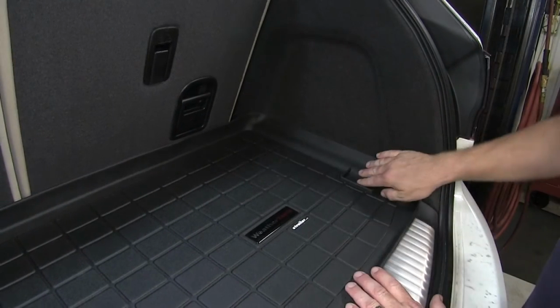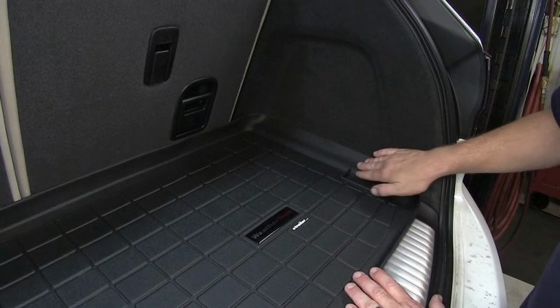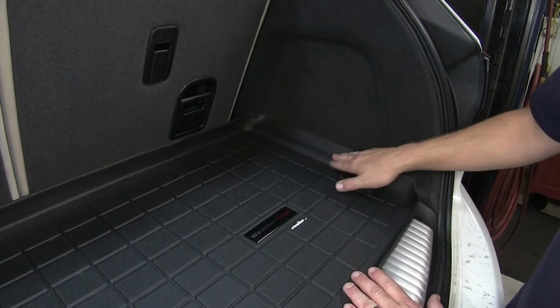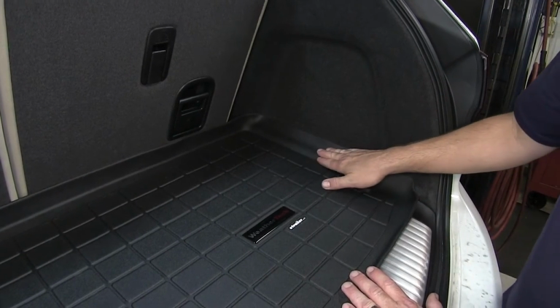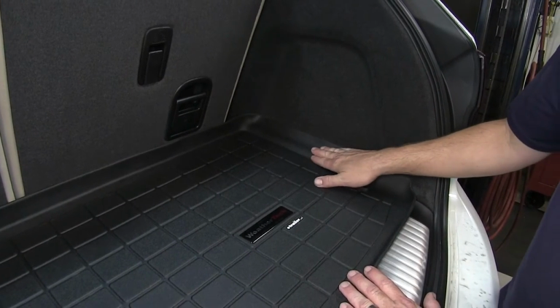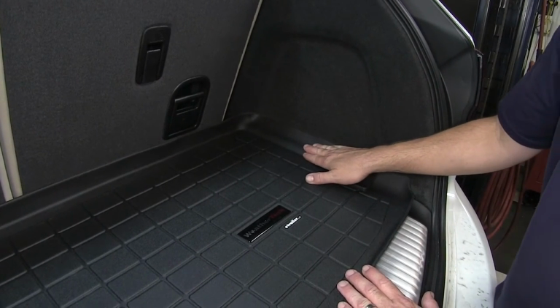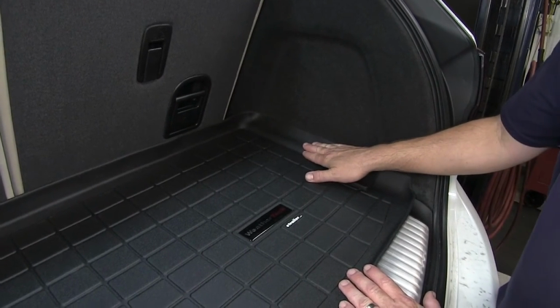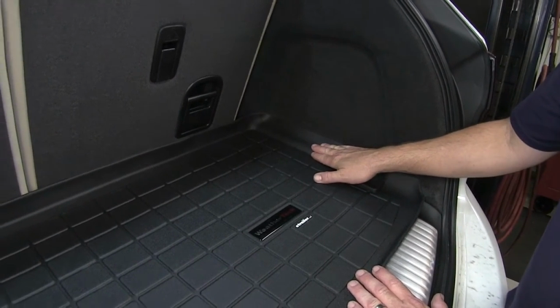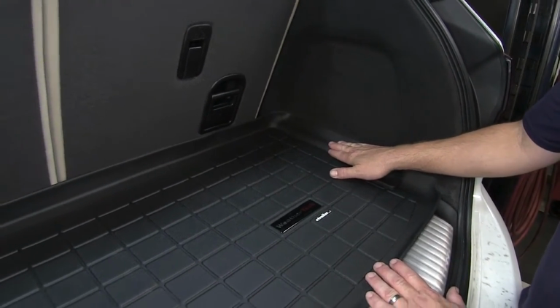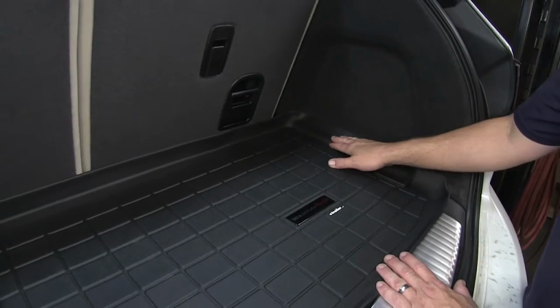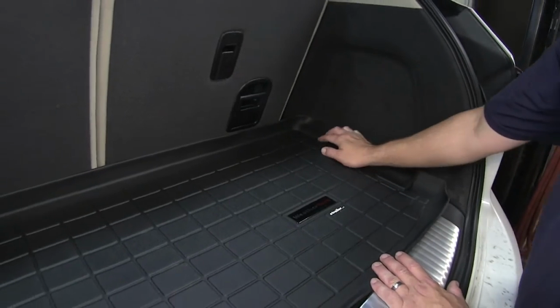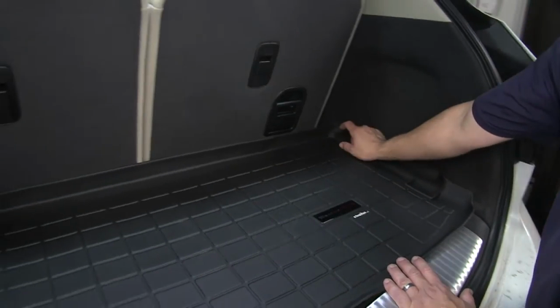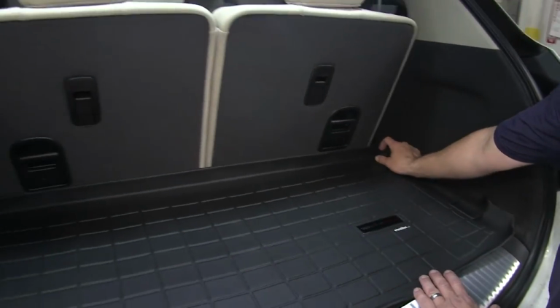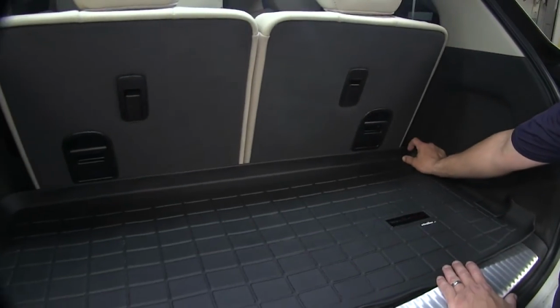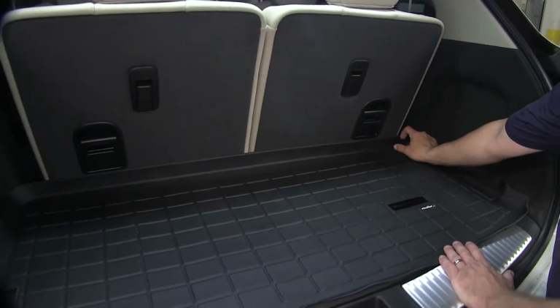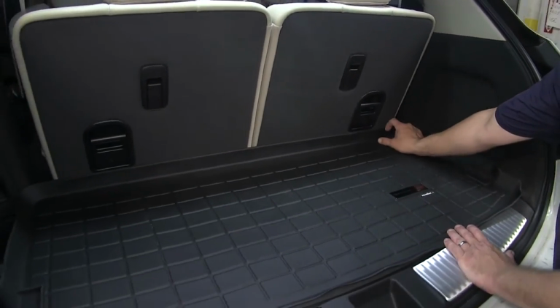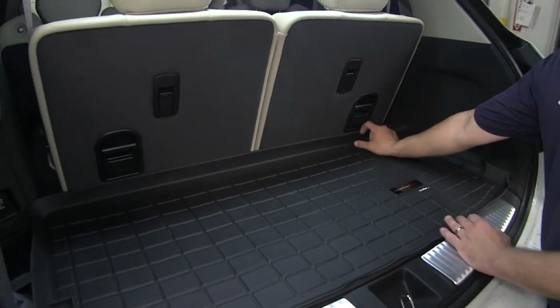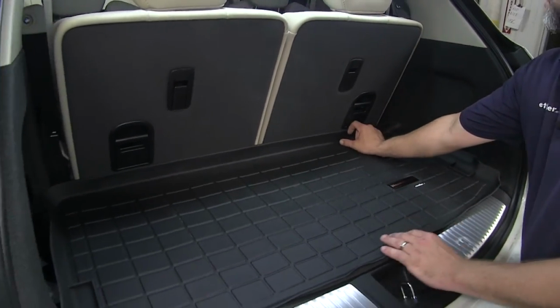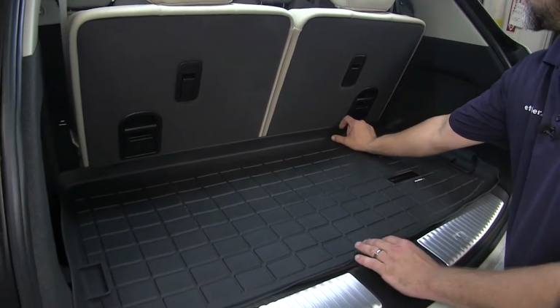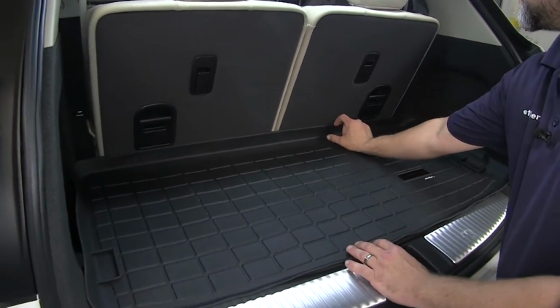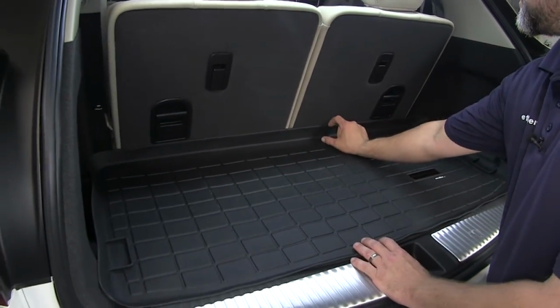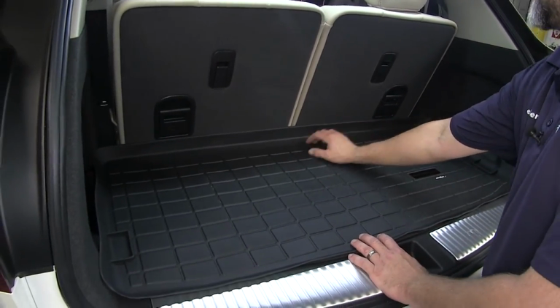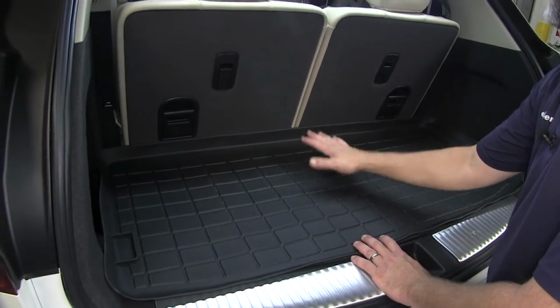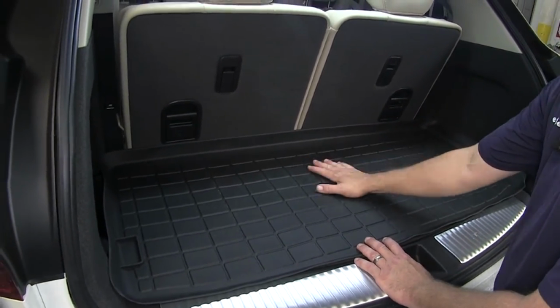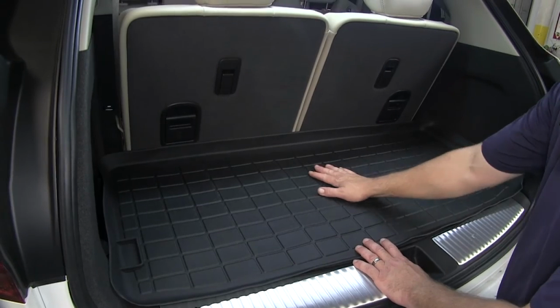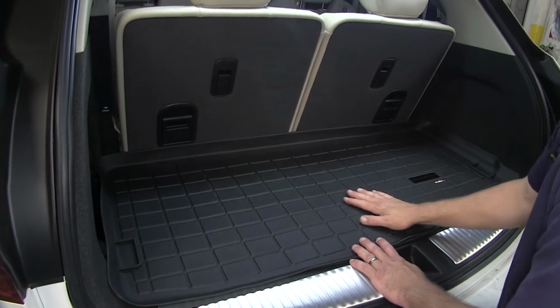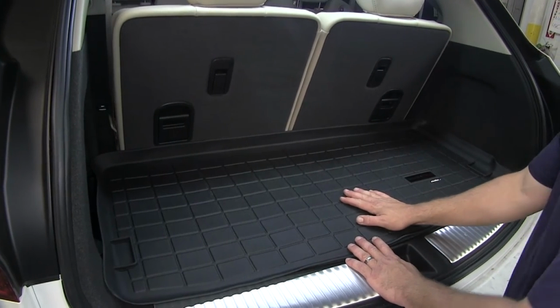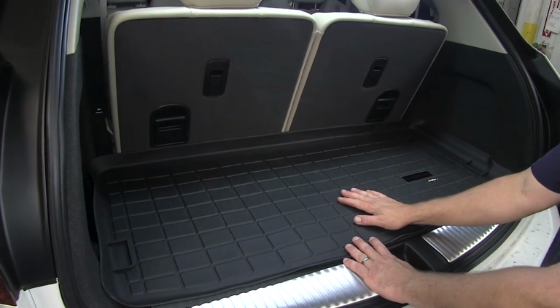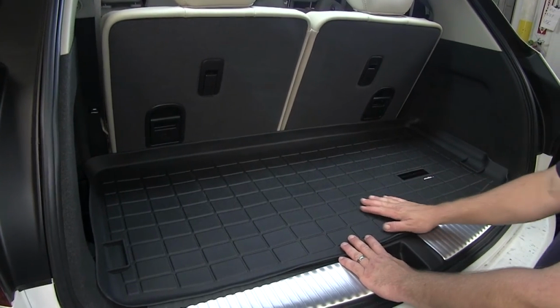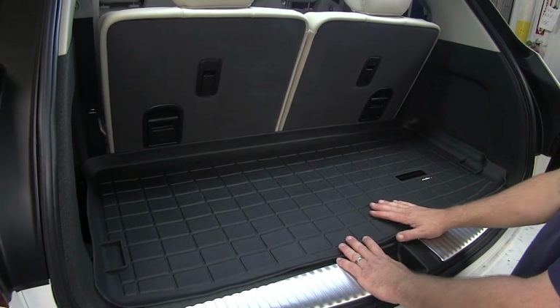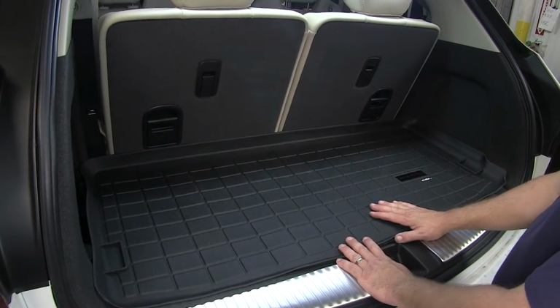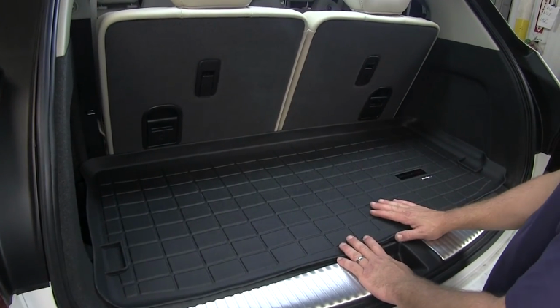That raised outer edge is going to continue and go all the way around the cargo liner so we can keep the dirt and debris contained on the liner and off of our carpeting.